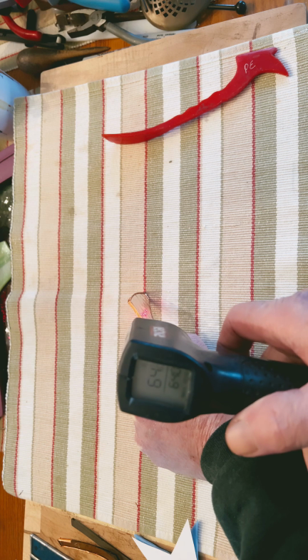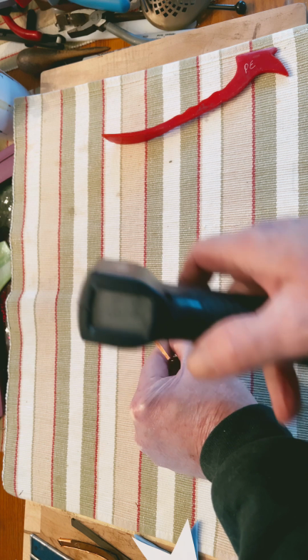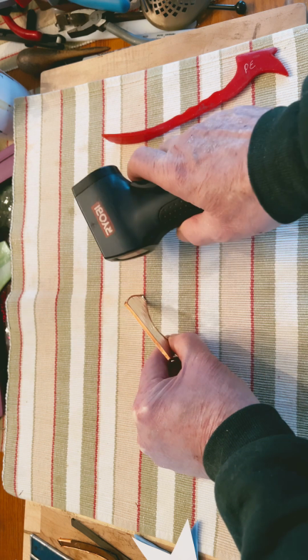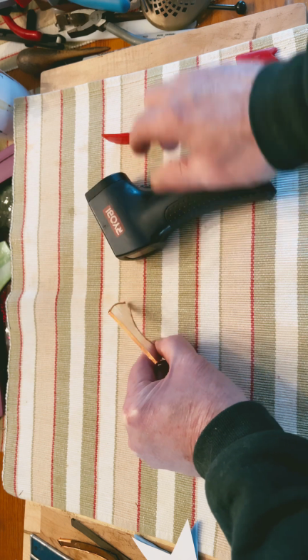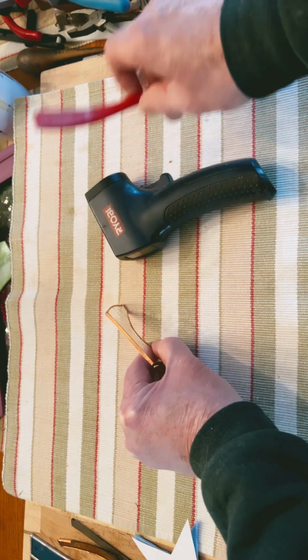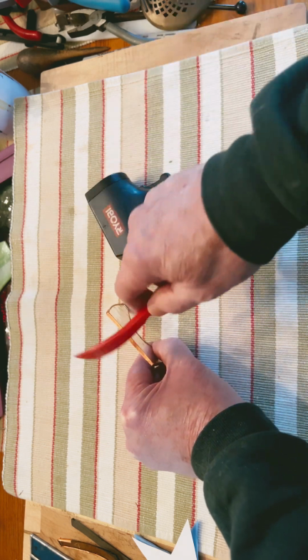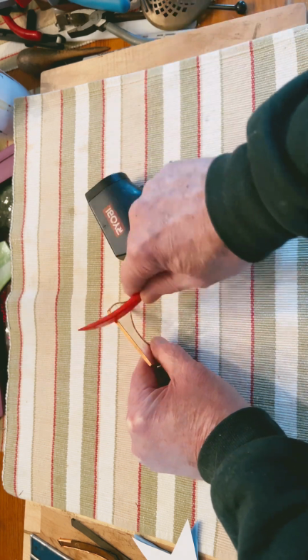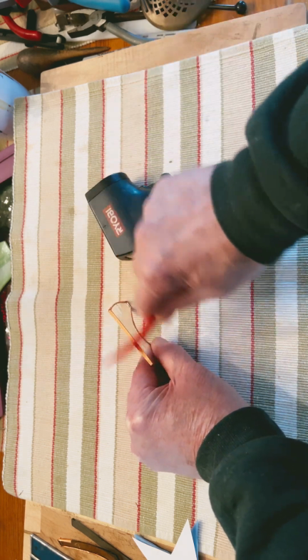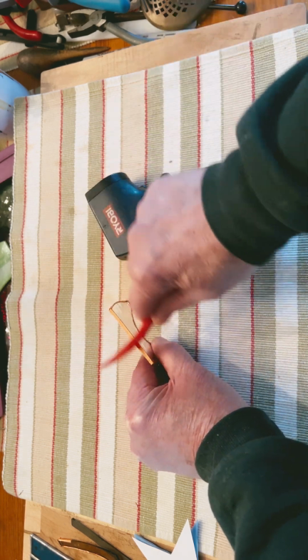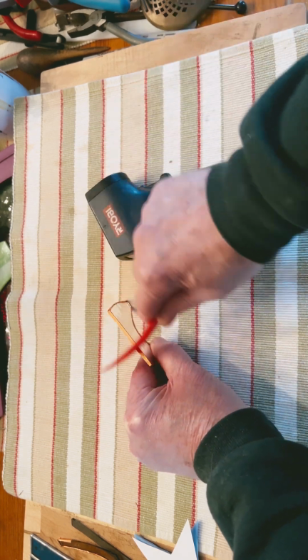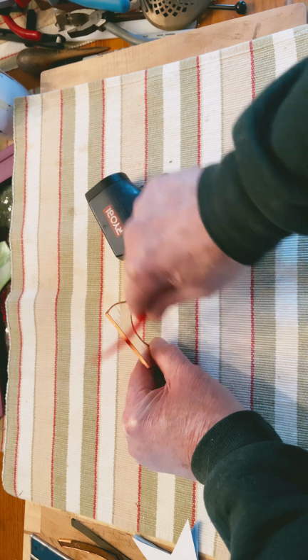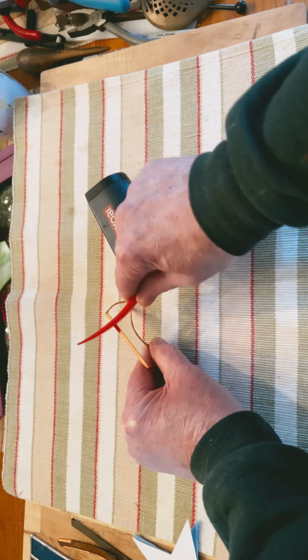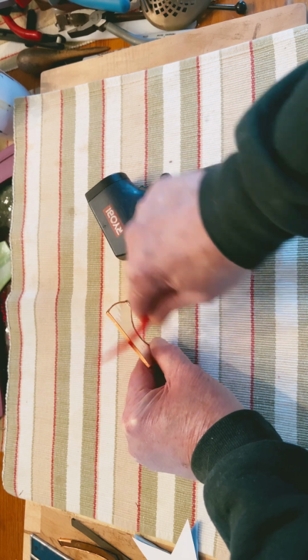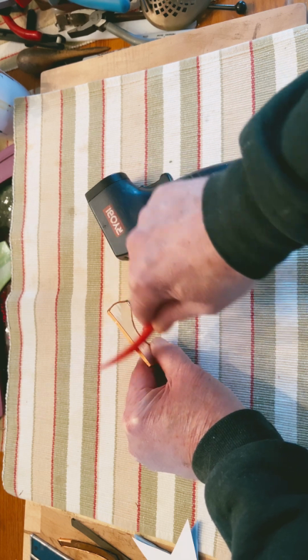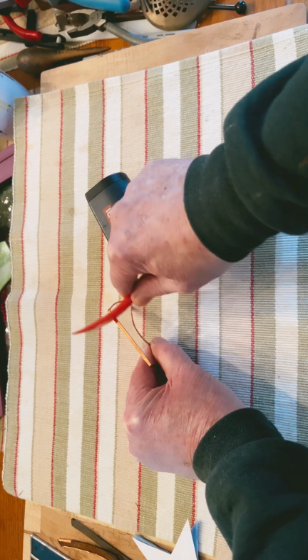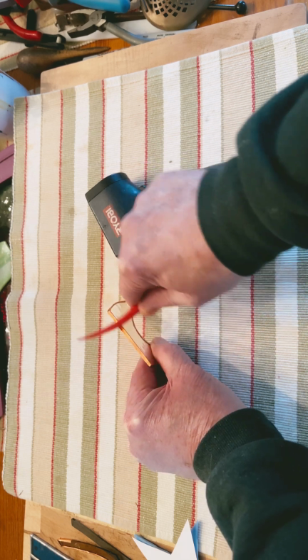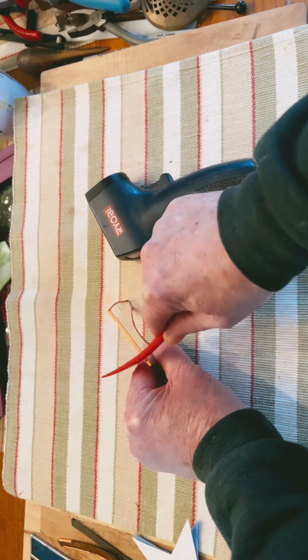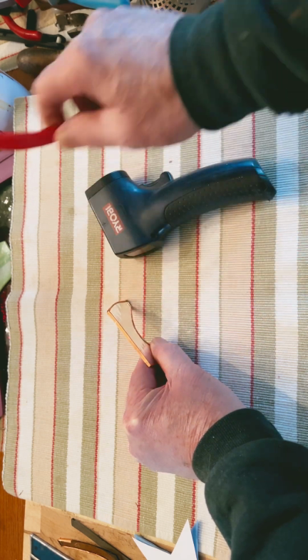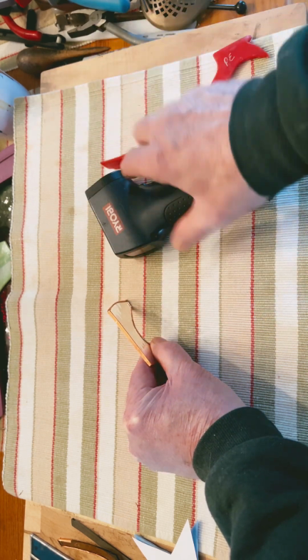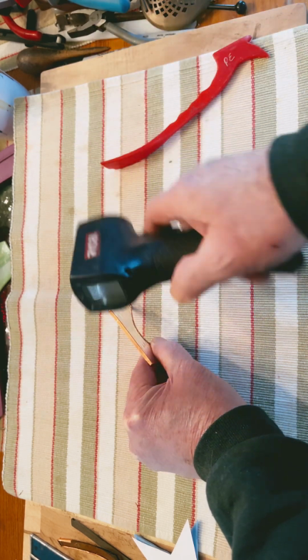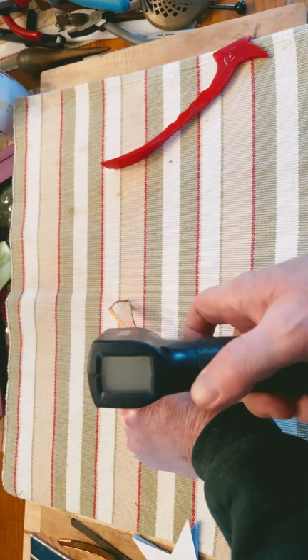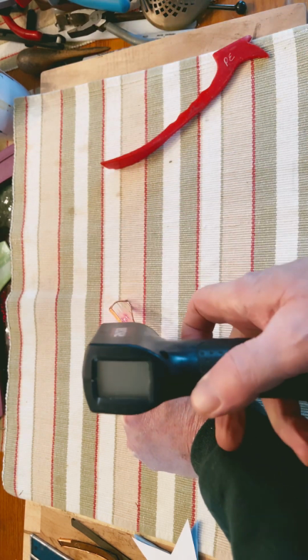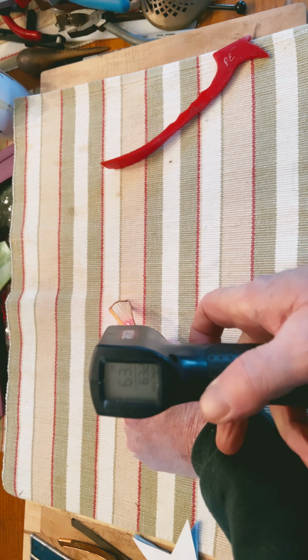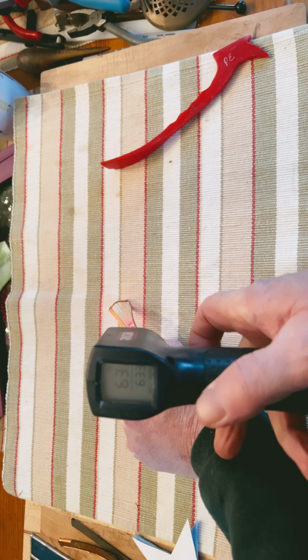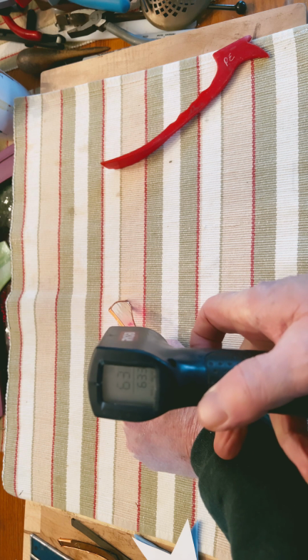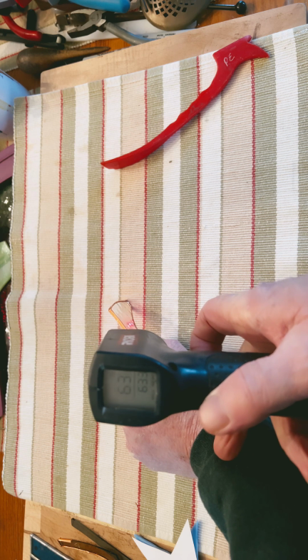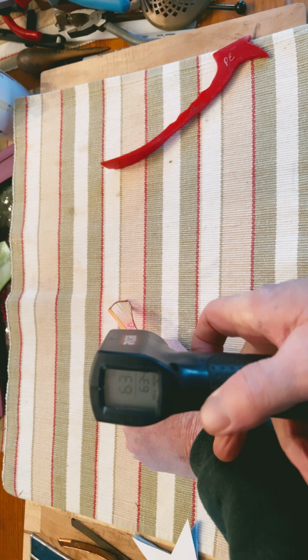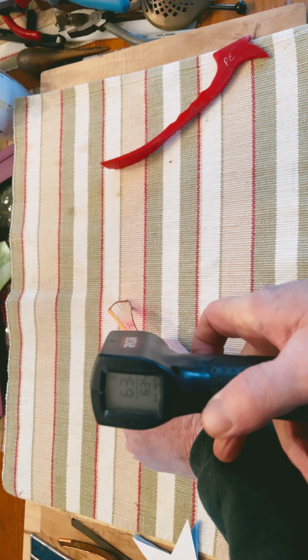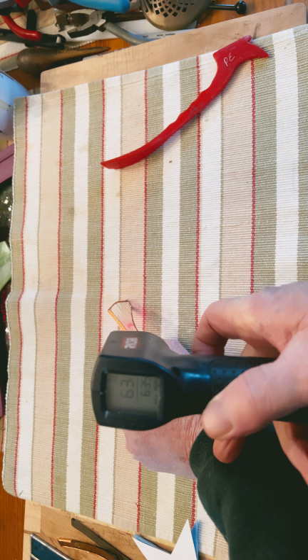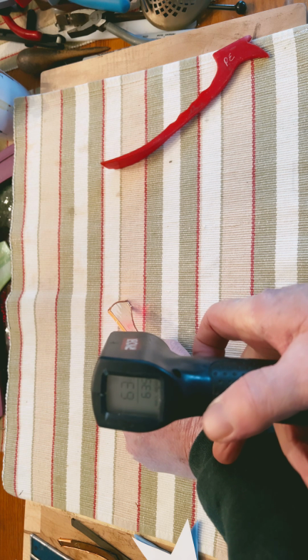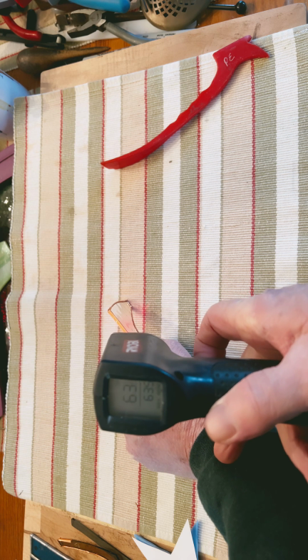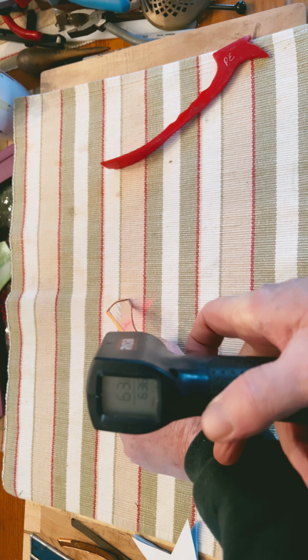Alright, maybe we didn't press hard enough. We're going to really press hard and burnish hard. We want to see that foil heat up. Nope, still 63 degrees.